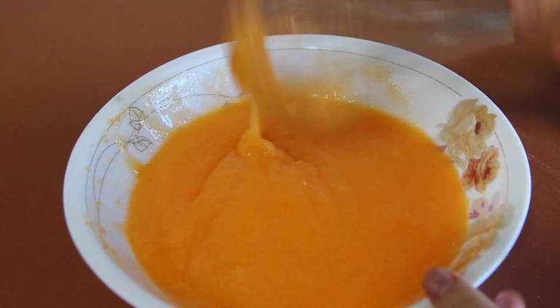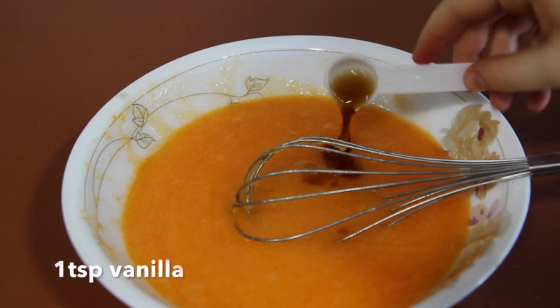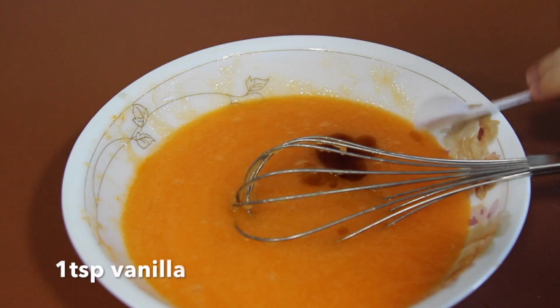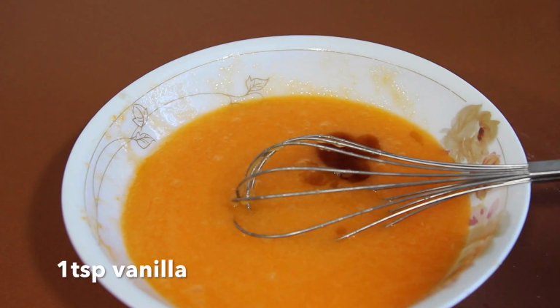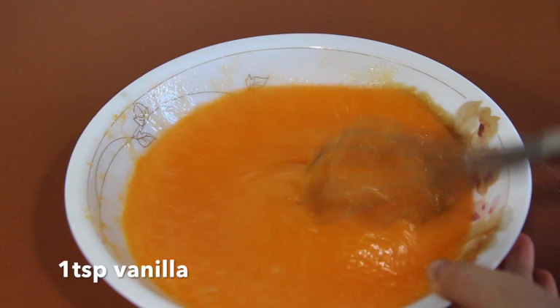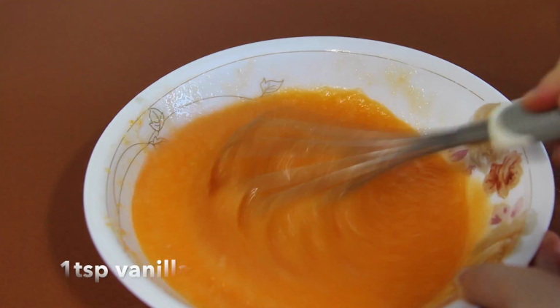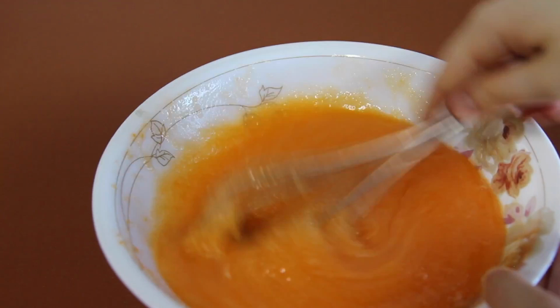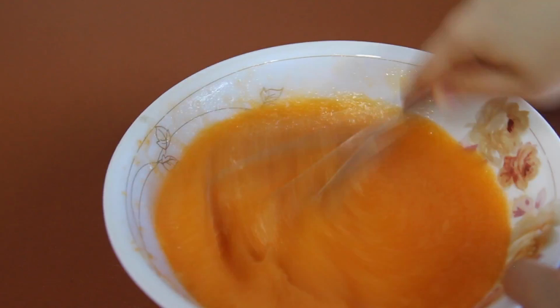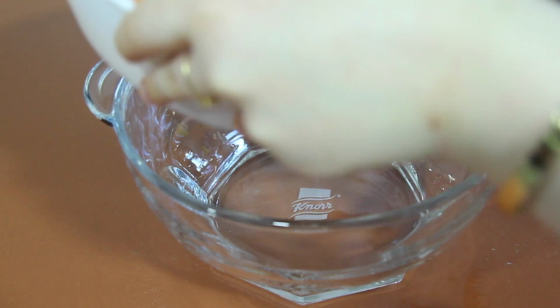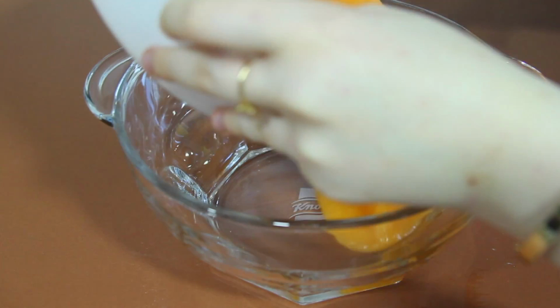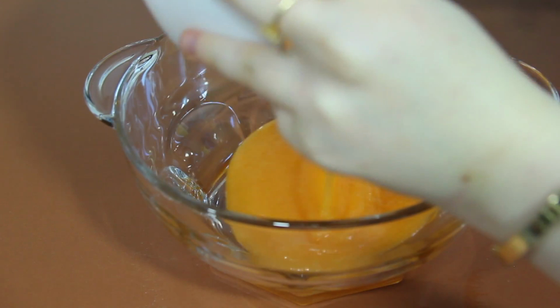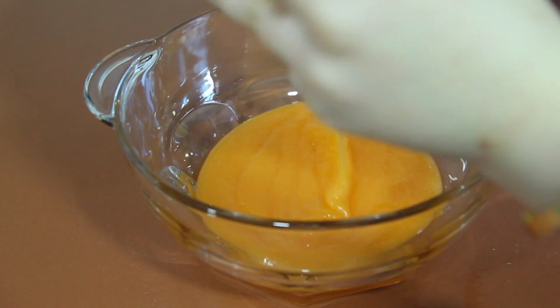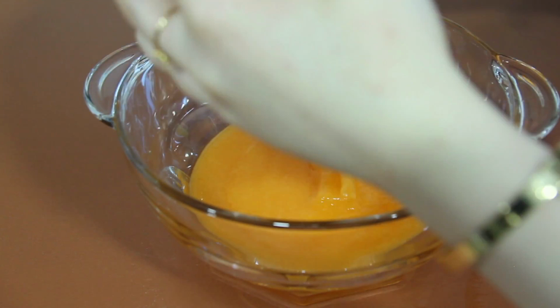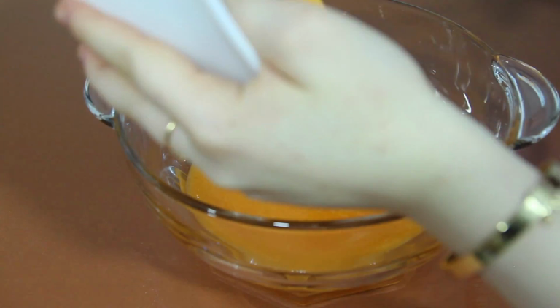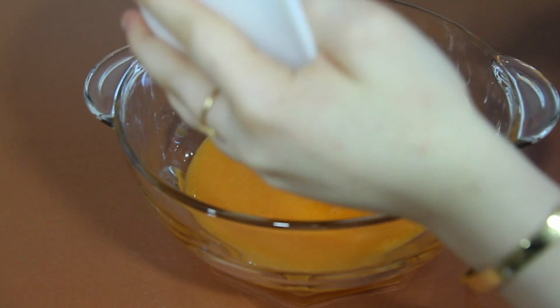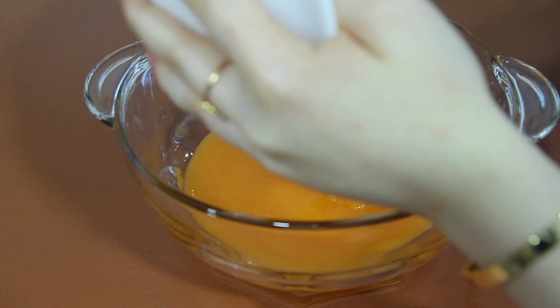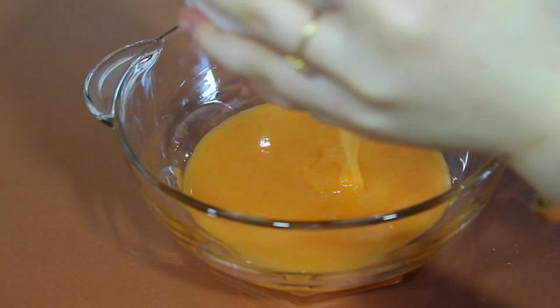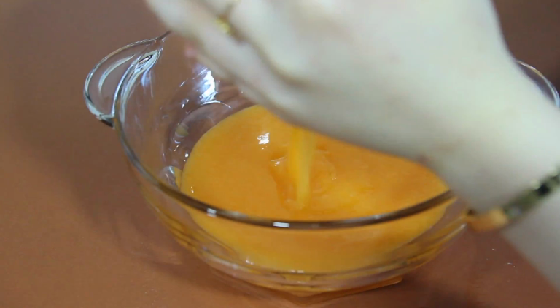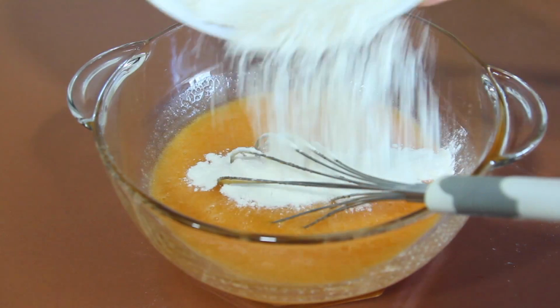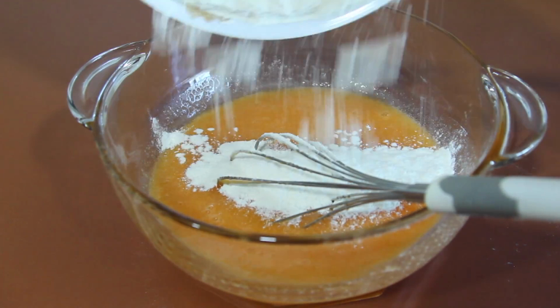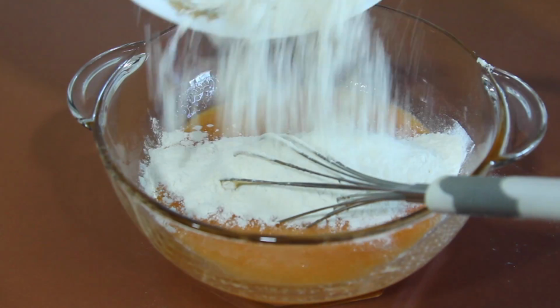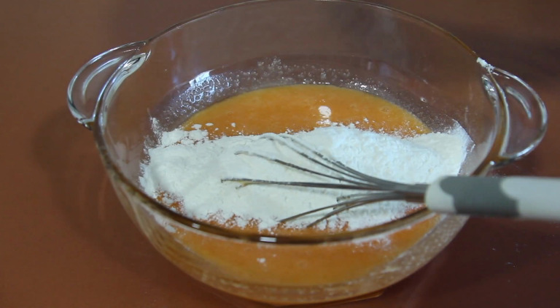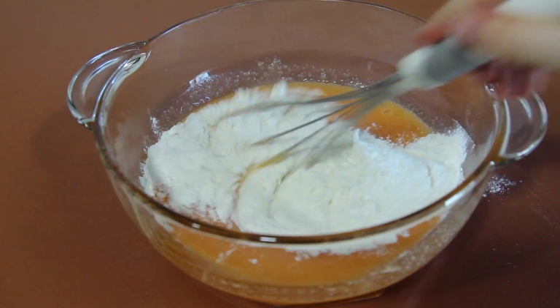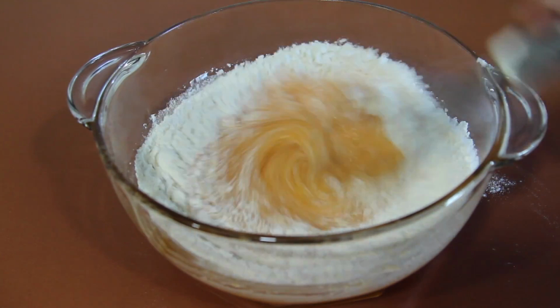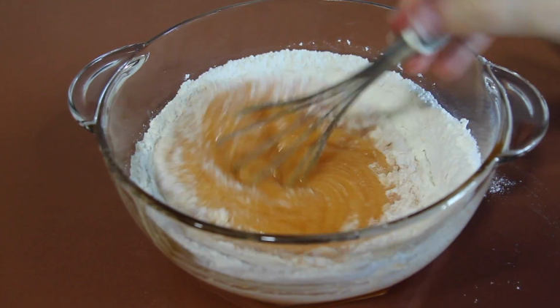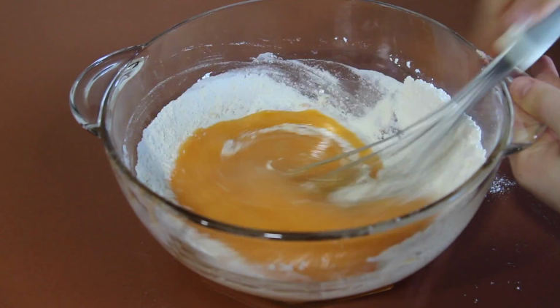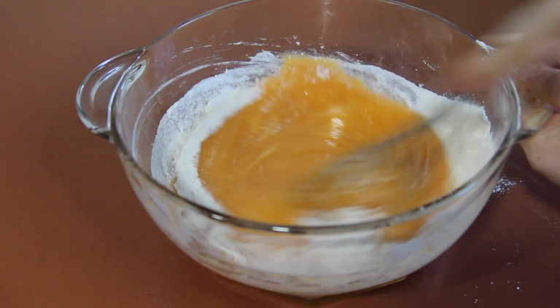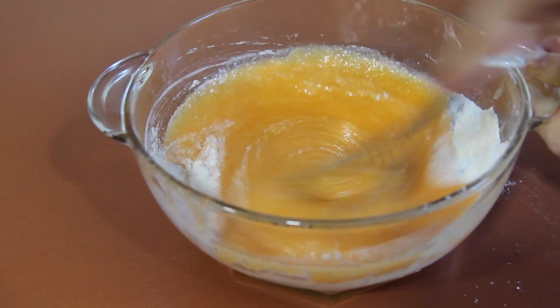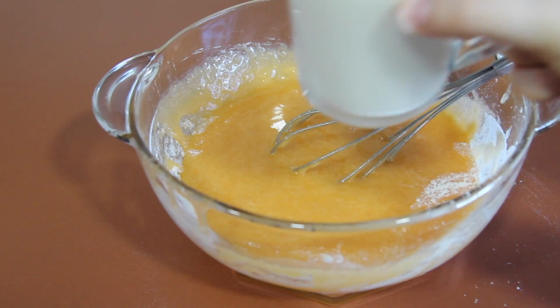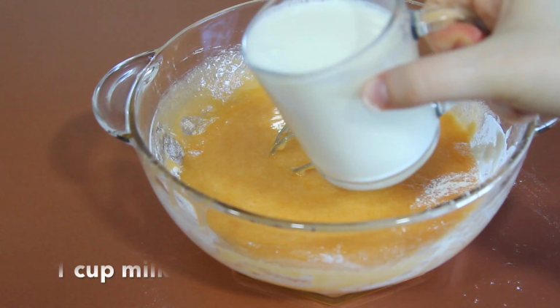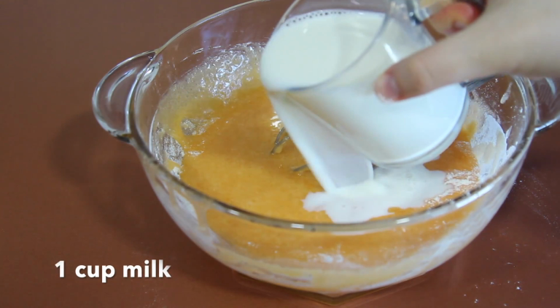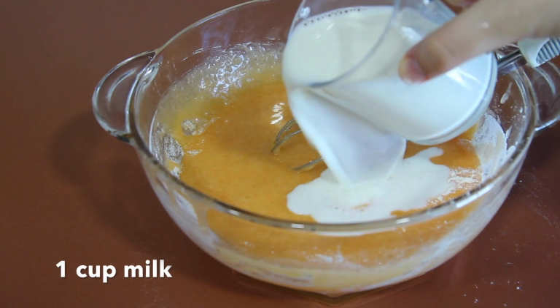Then mix in 1 teaspoon of vanilla. Transfer your wet ingredients into a bigger bowl, because the bowl I used was small. Add your dry ingredients to the wet ingredients, adding 1 cup of milk in between.